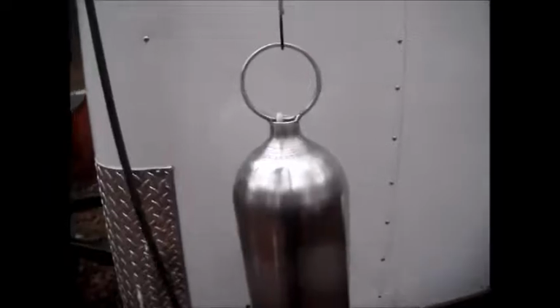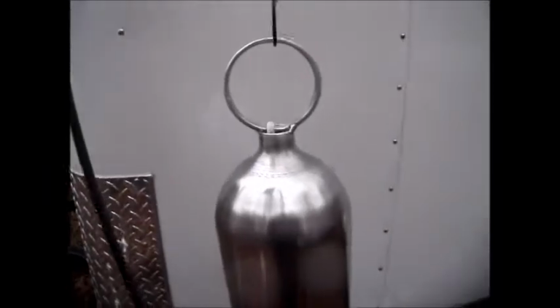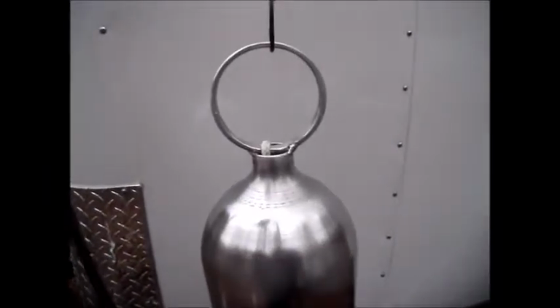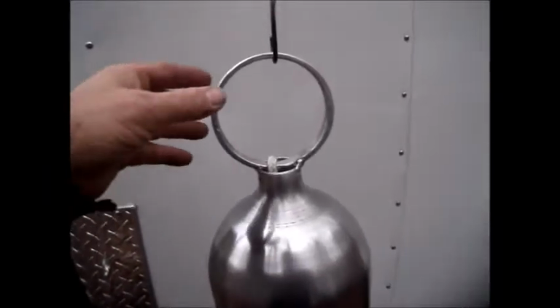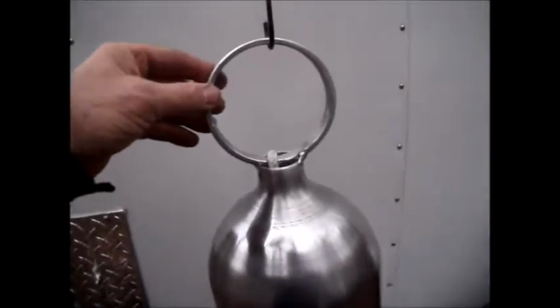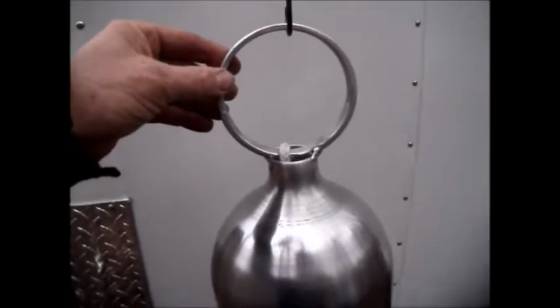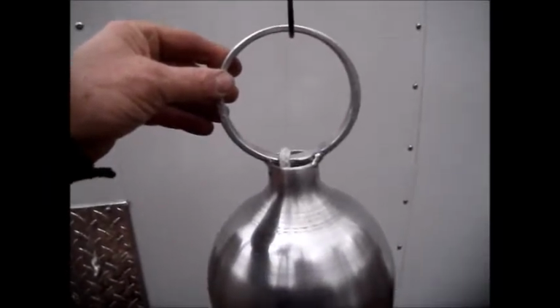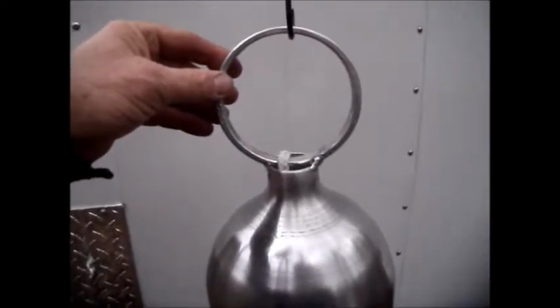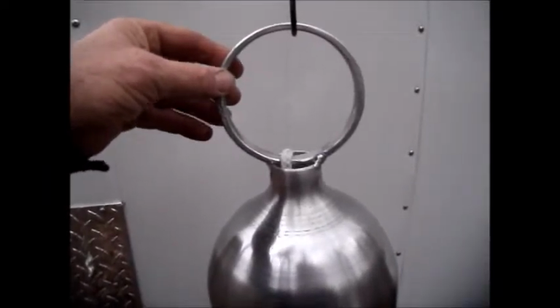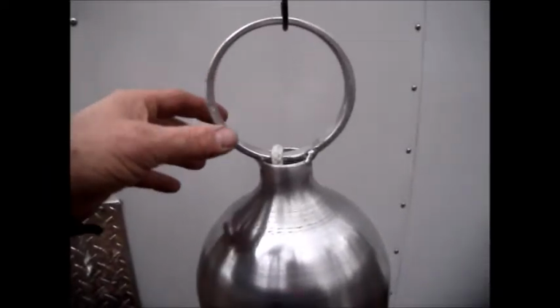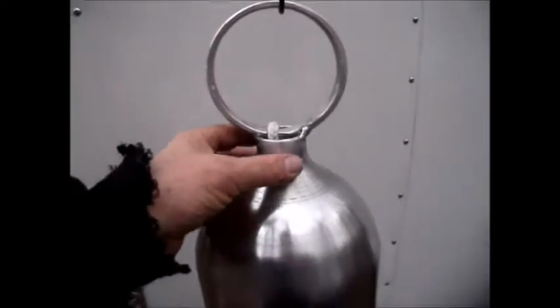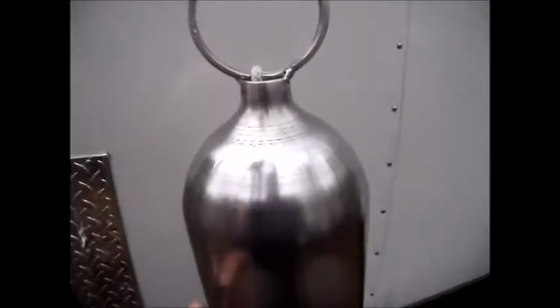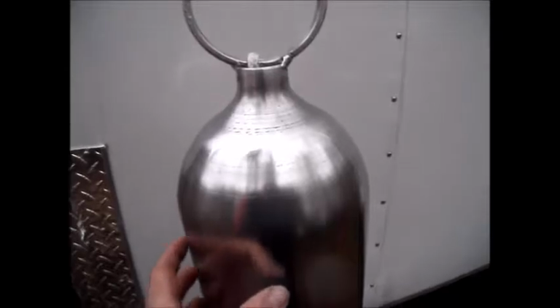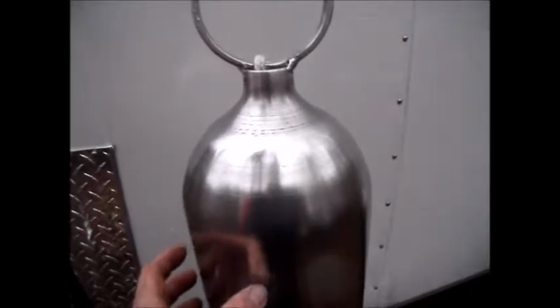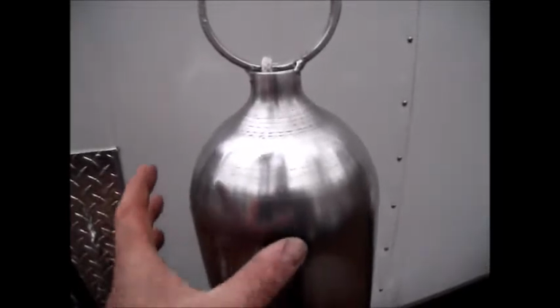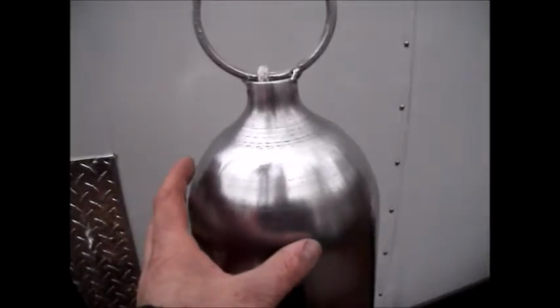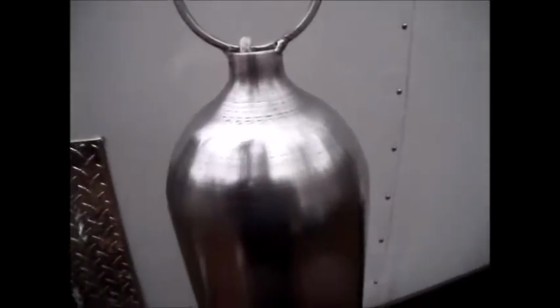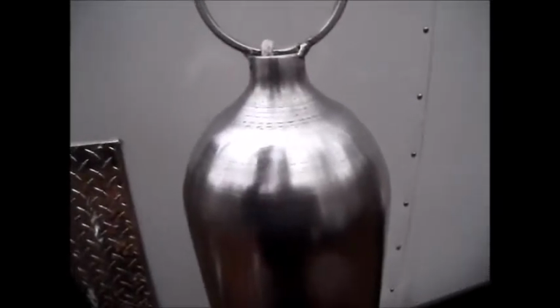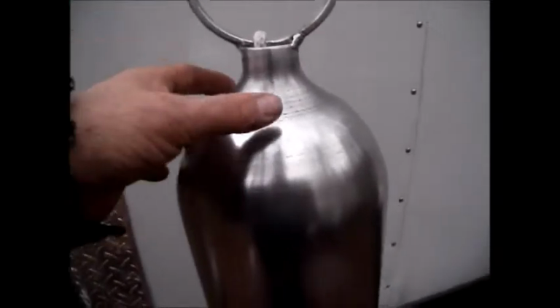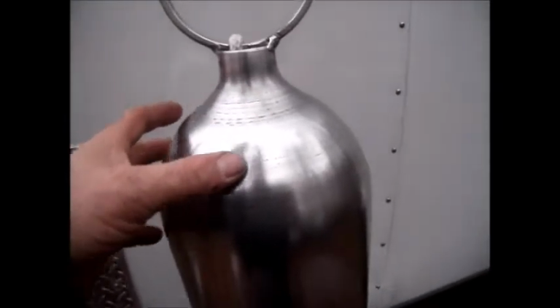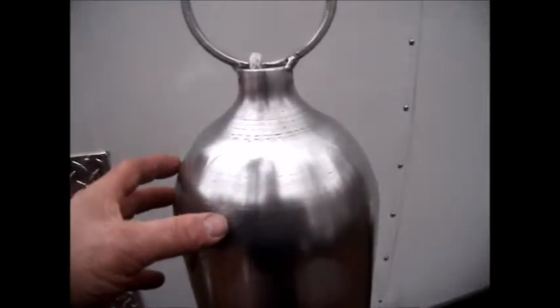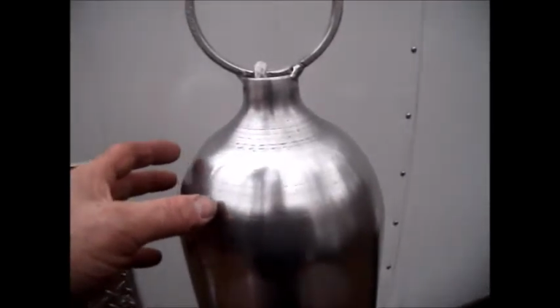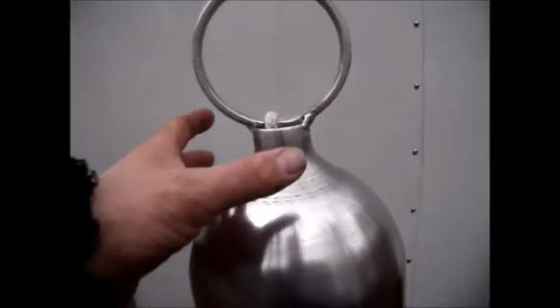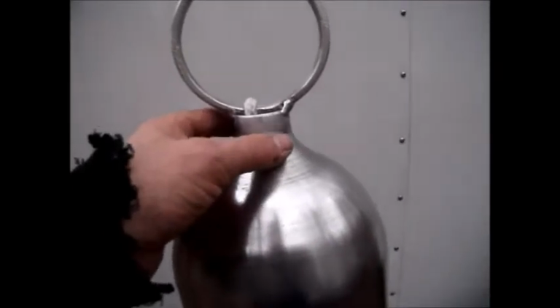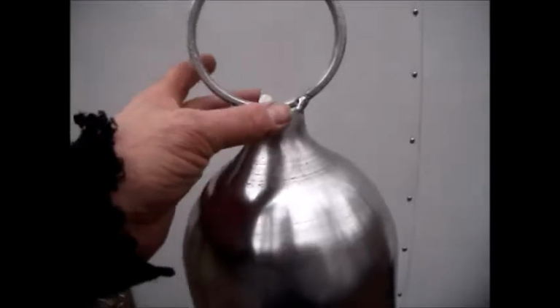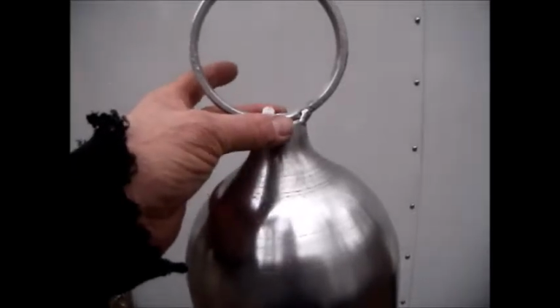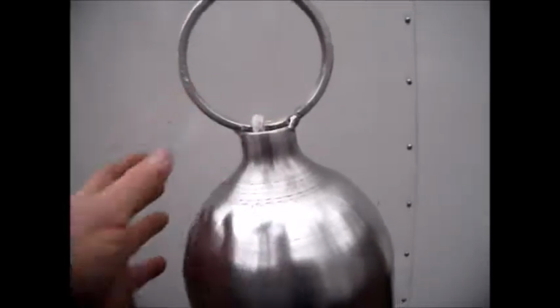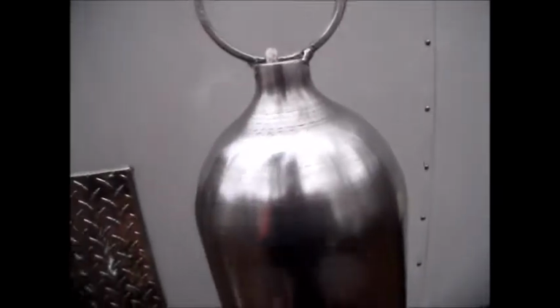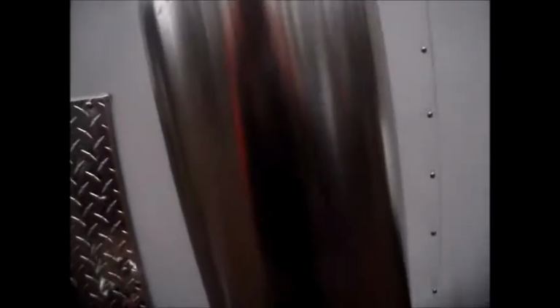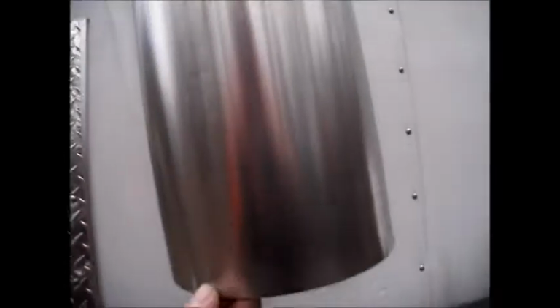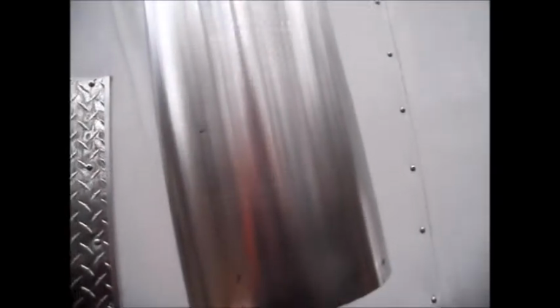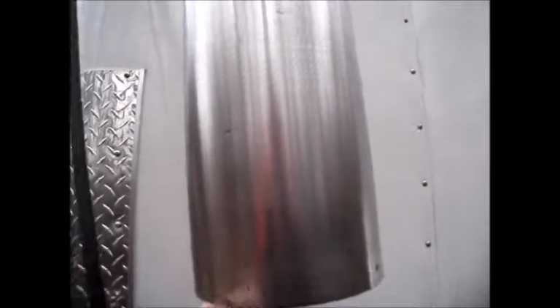This is Pat from PSA Customs Creations. This was an aluminum fire extinguisher. It's a decent size — about 7-8 inches in diameter and about 24 inches tall. This one is relatively thin; it's got a smaller wall thickness than some of the other ones.